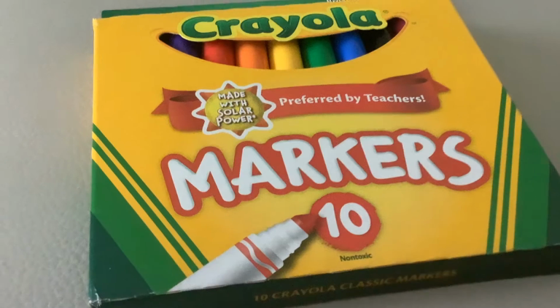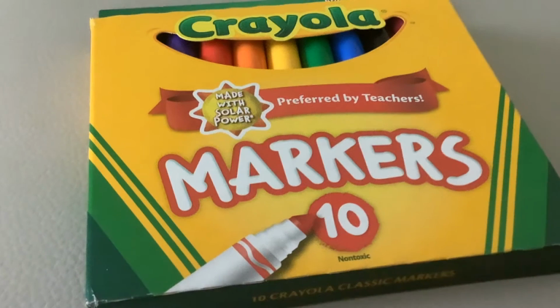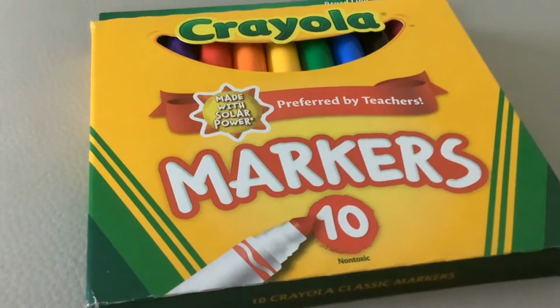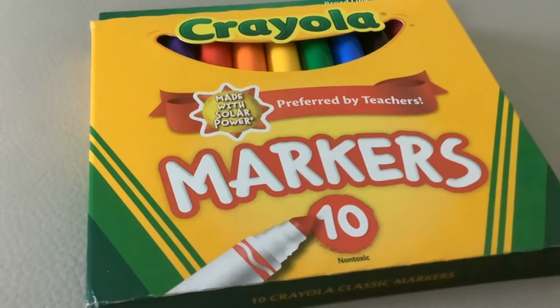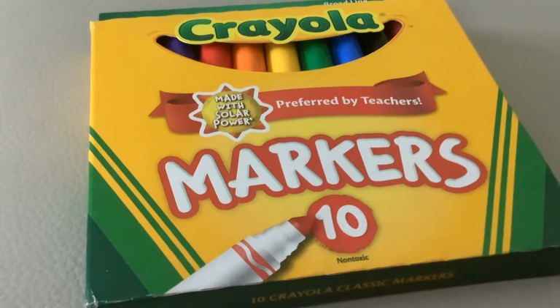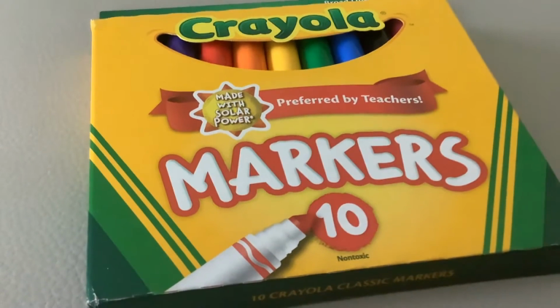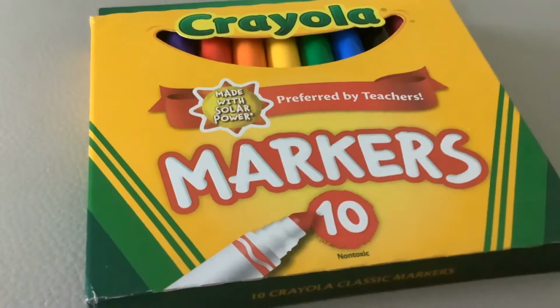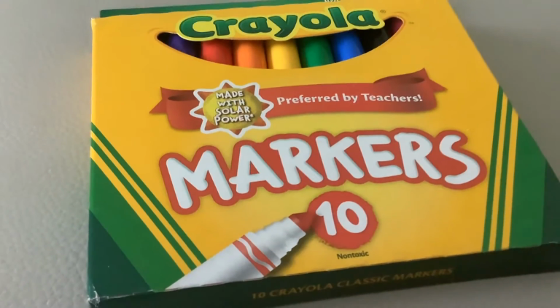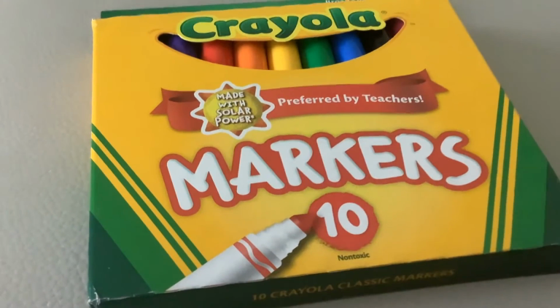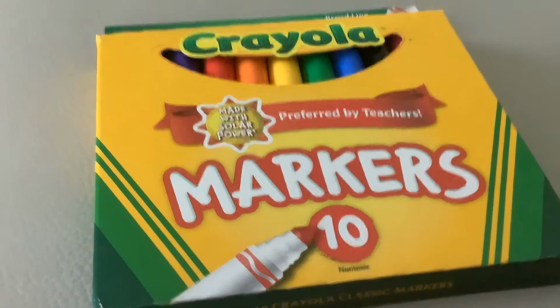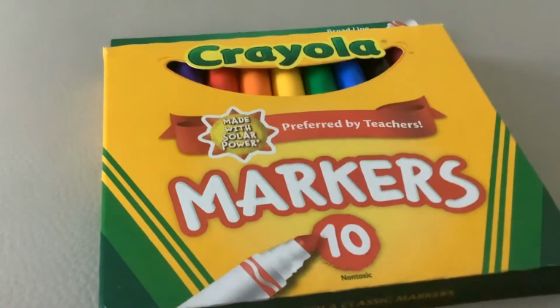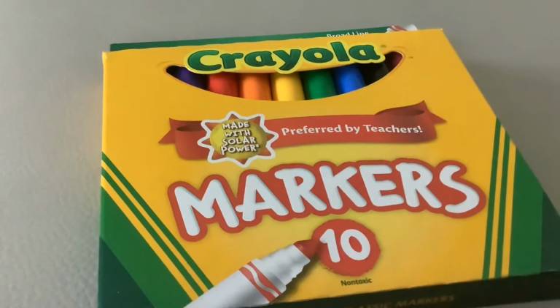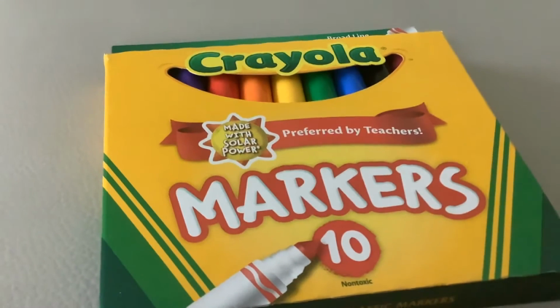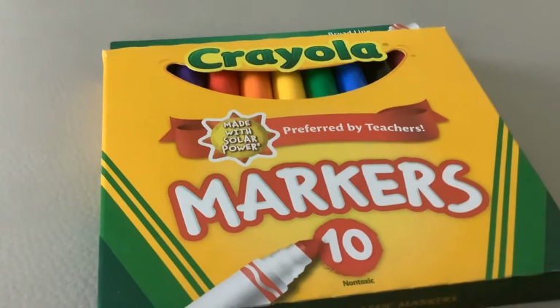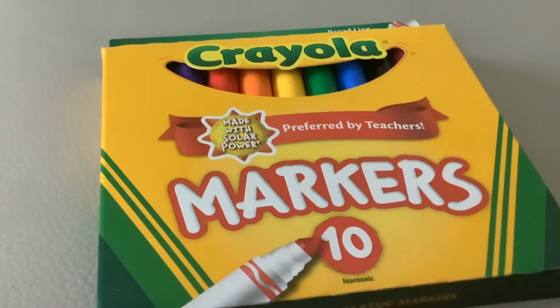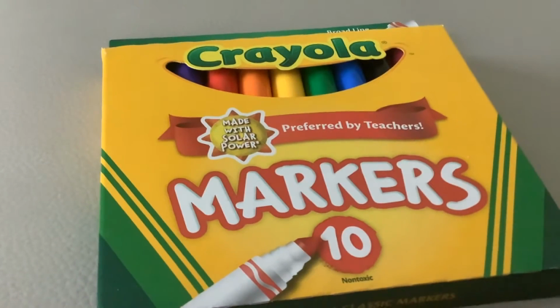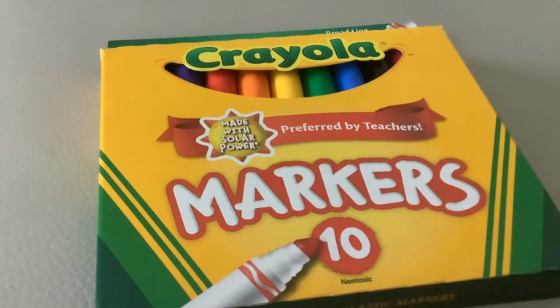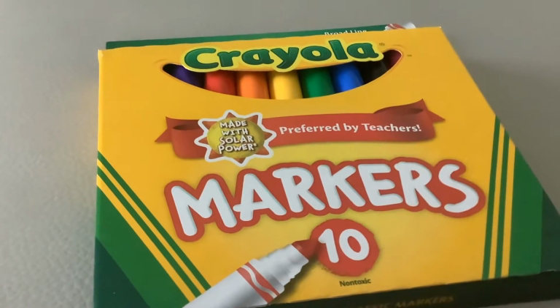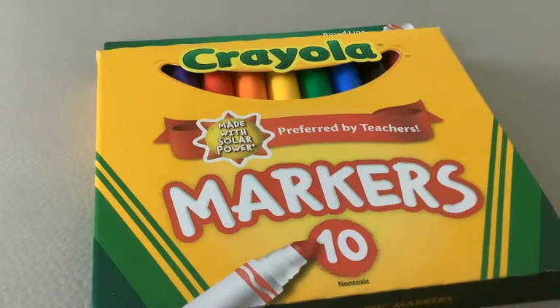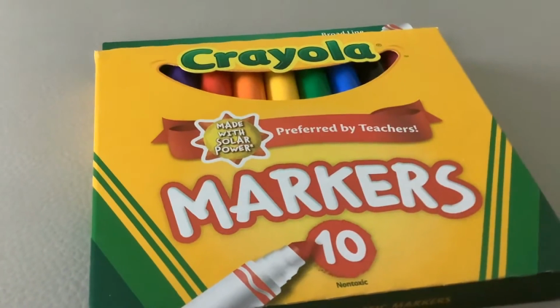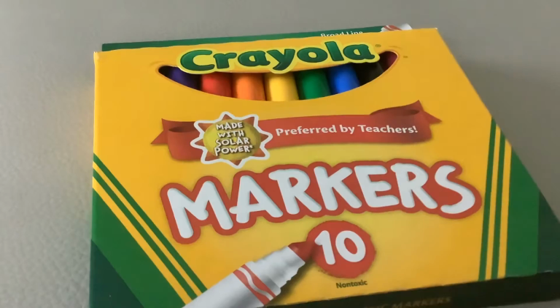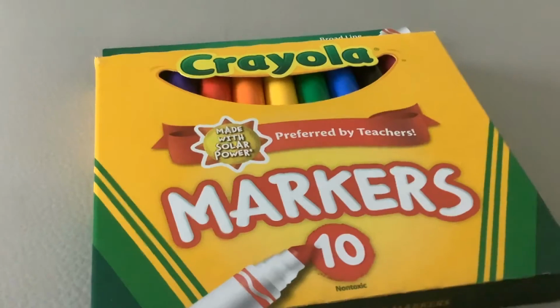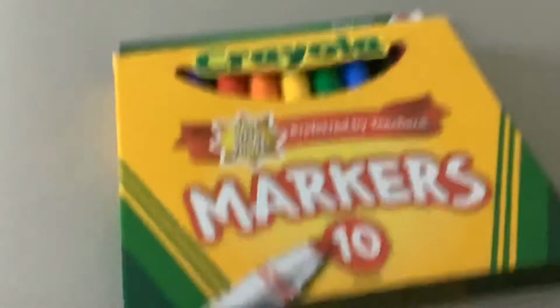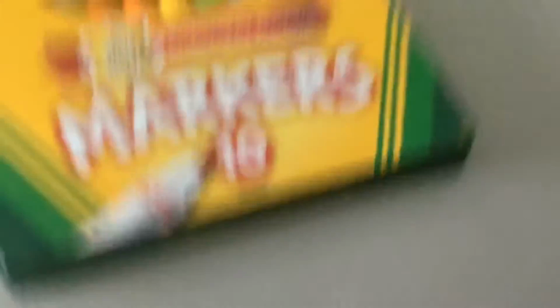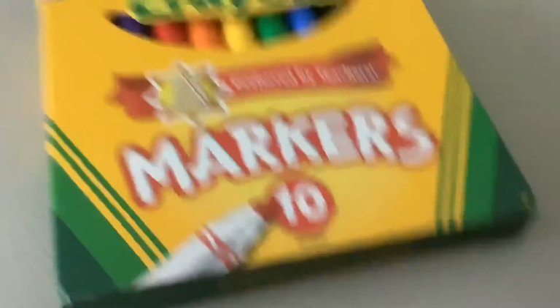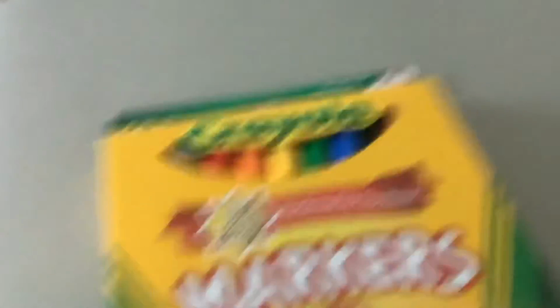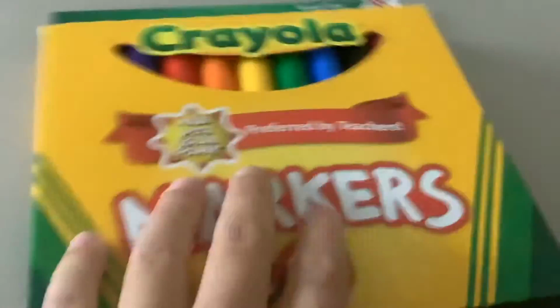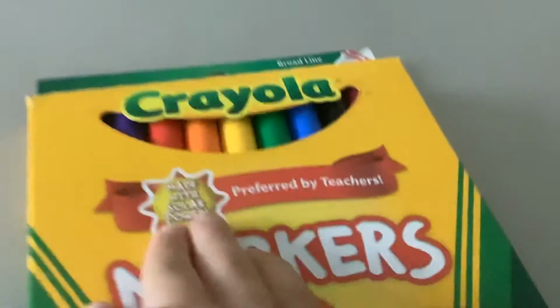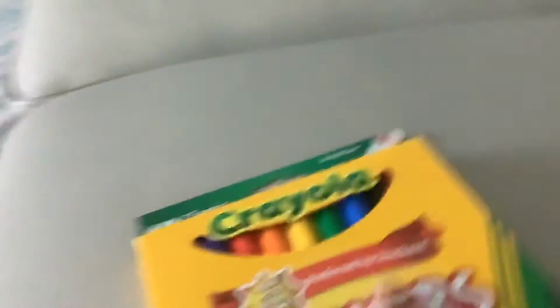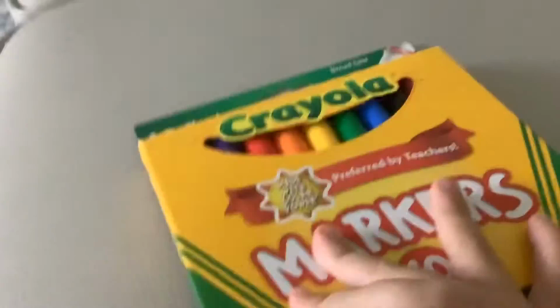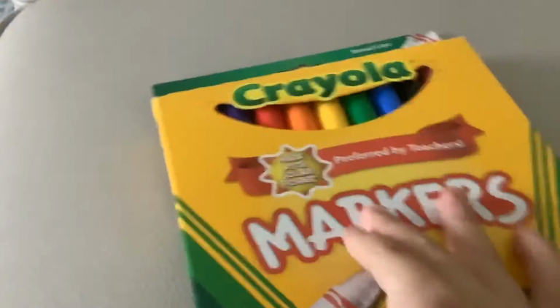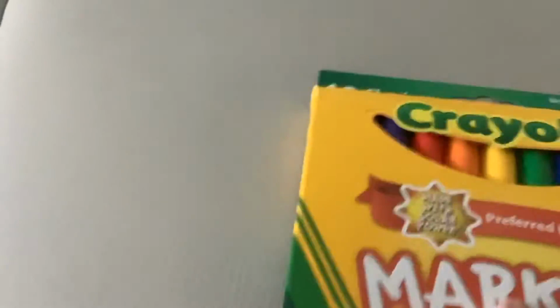Hello everyone, and today we're going to be unboxing the Crayola 10 Markers. So let's flip to the back.